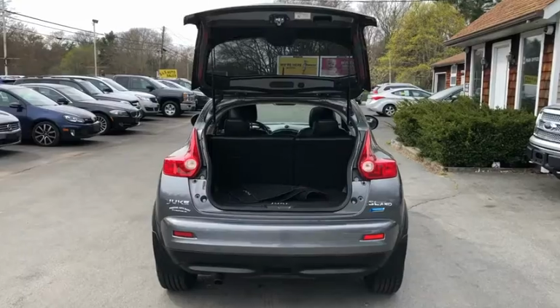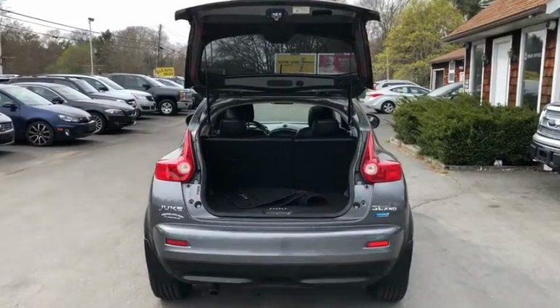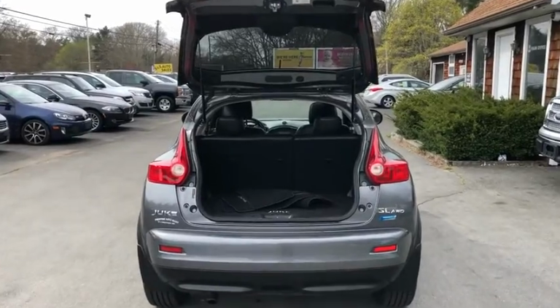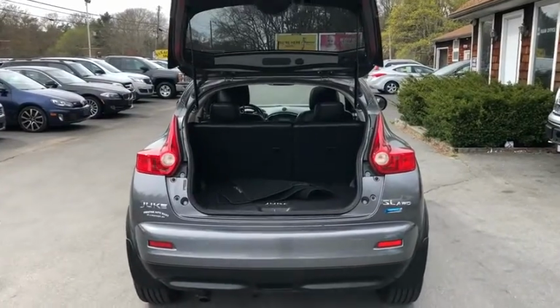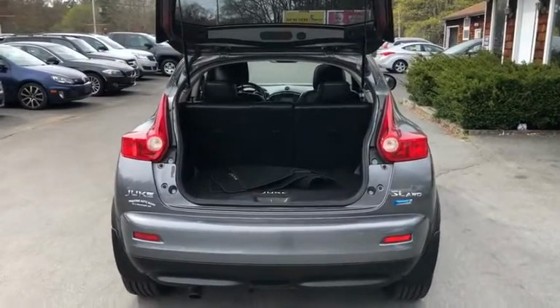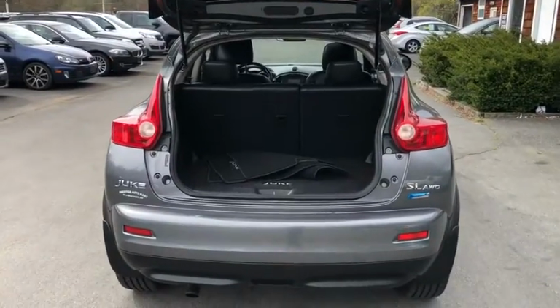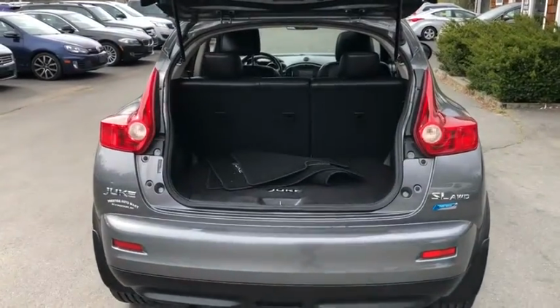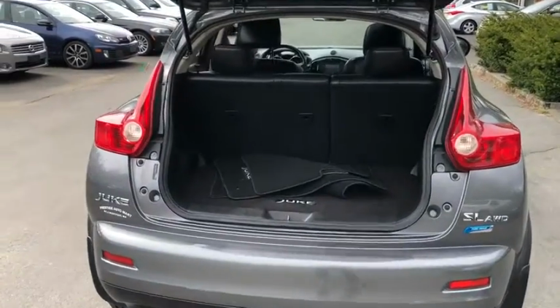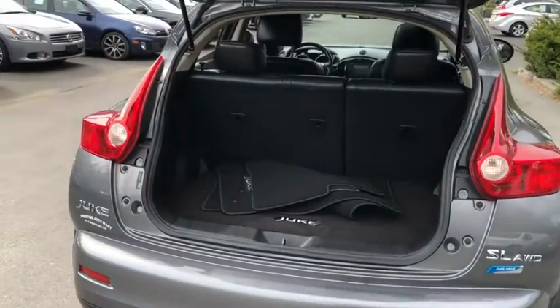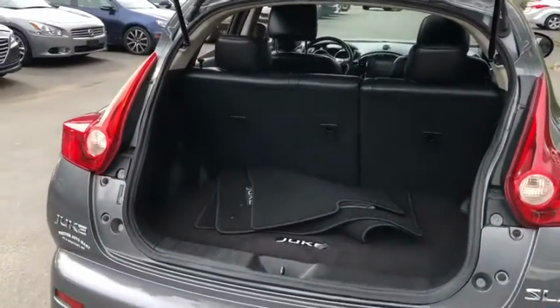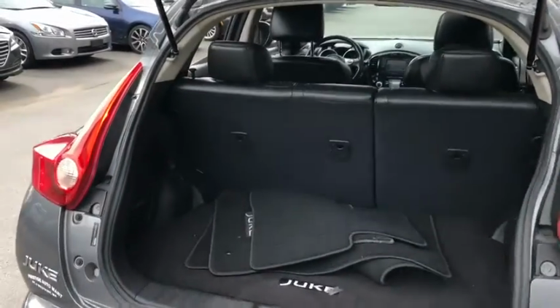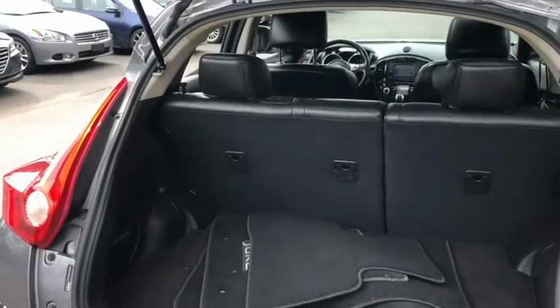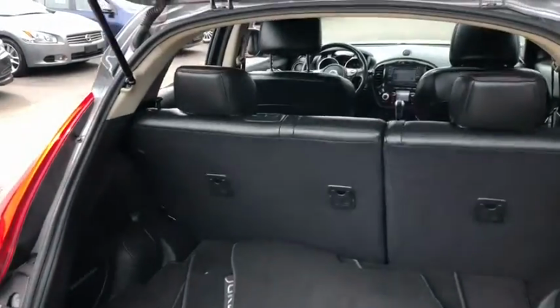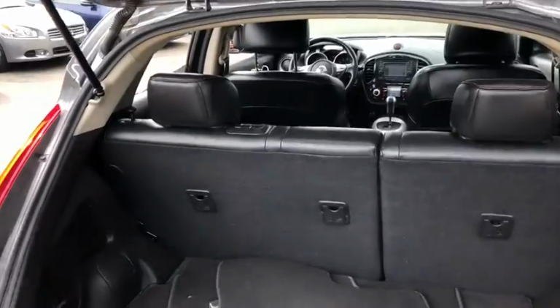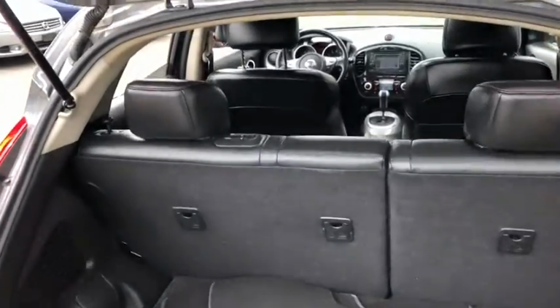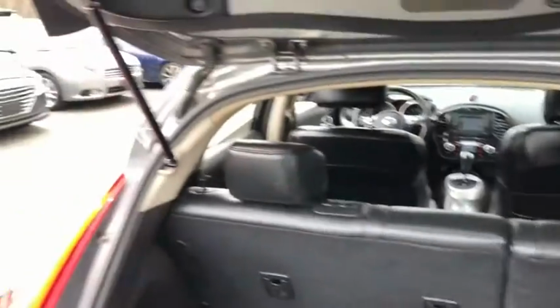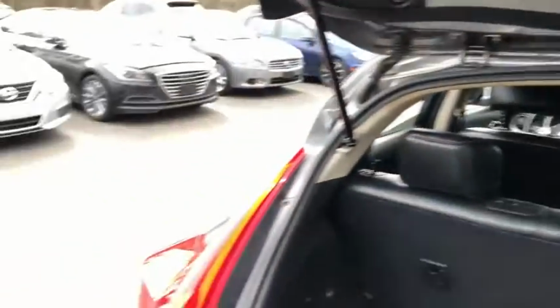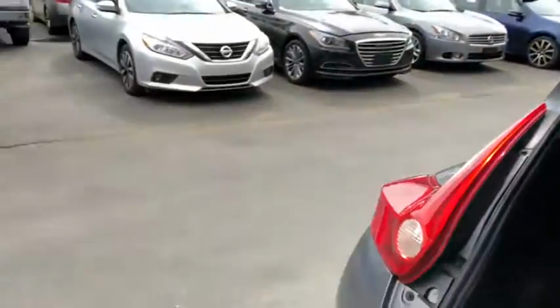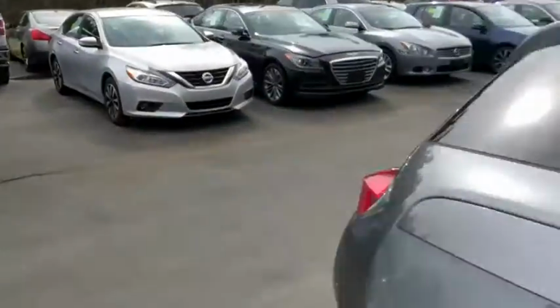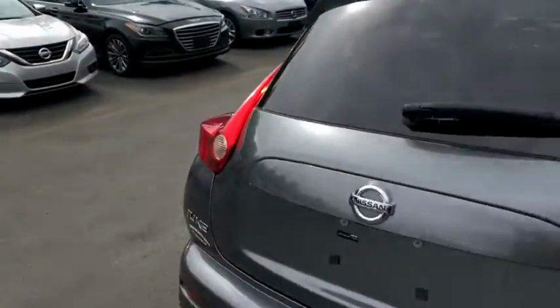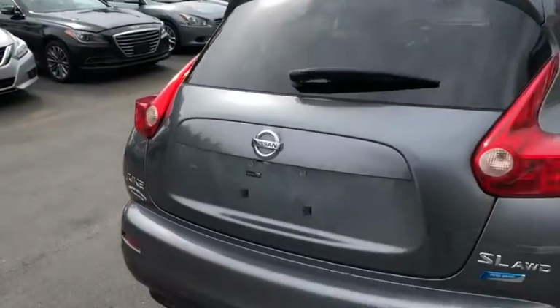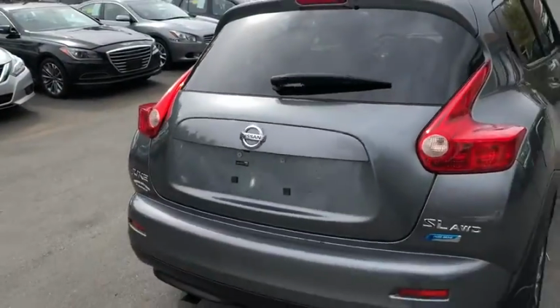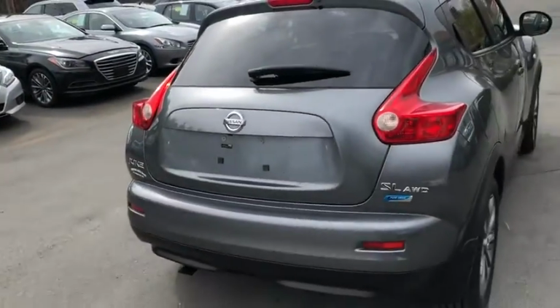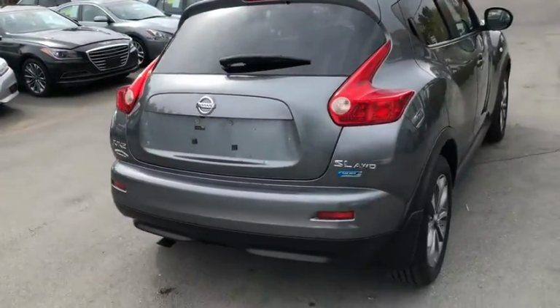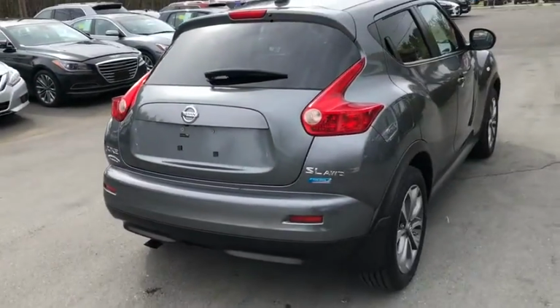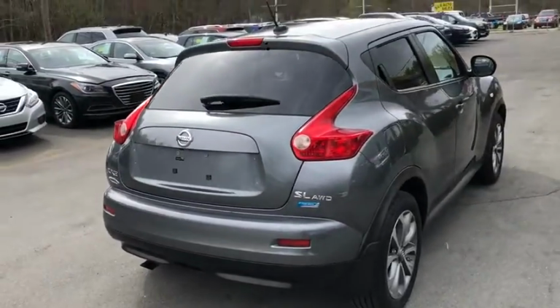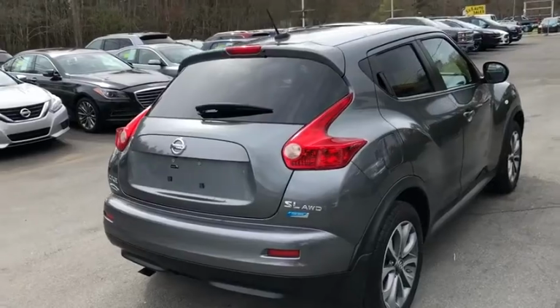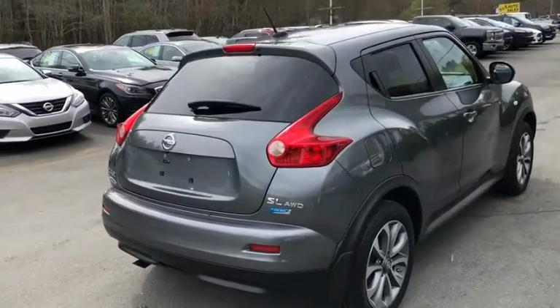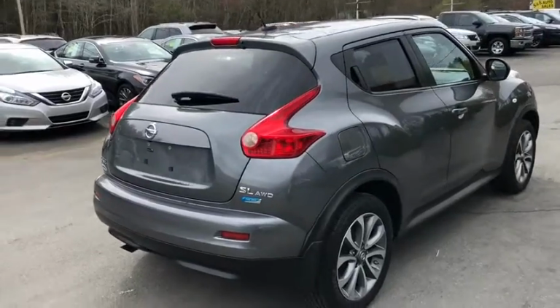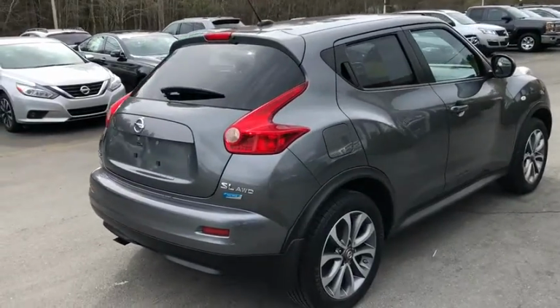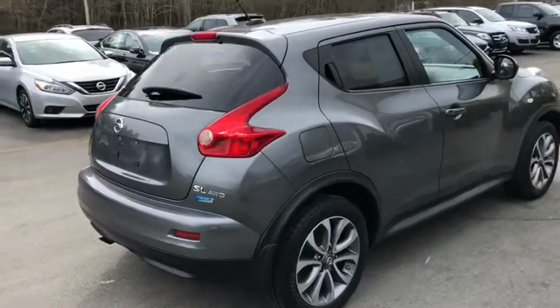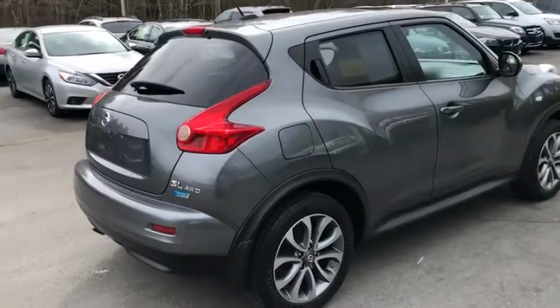The 2012 Nissan Juke. The Juke is an adaptable and intelligent ride where handling meets turbocharged performance. This unique sporty compact crossover fits your personal style perfectly.